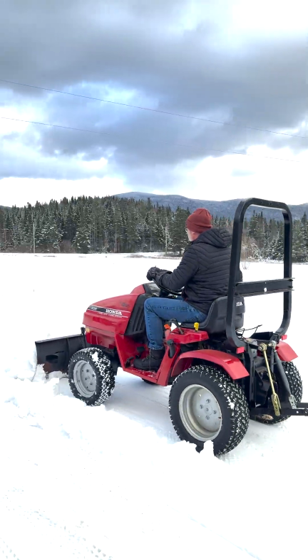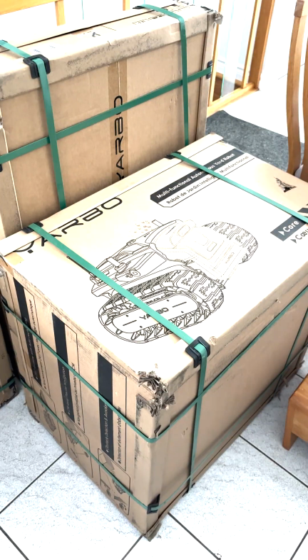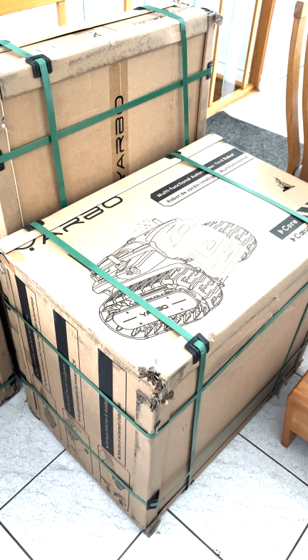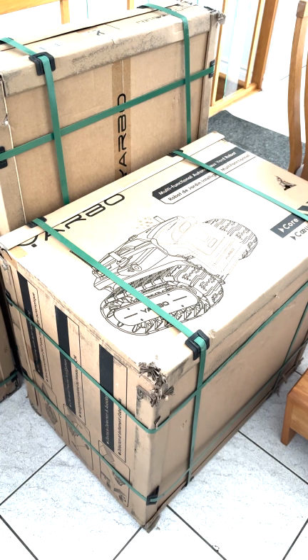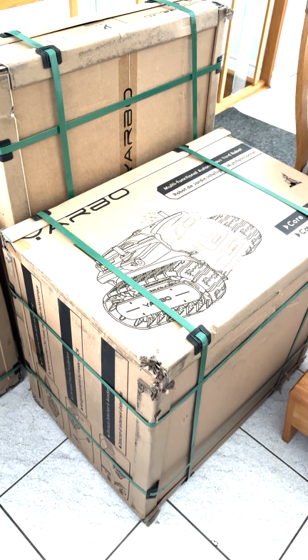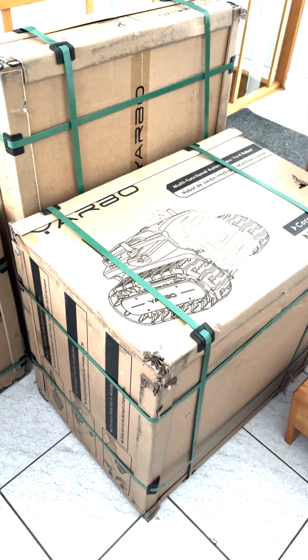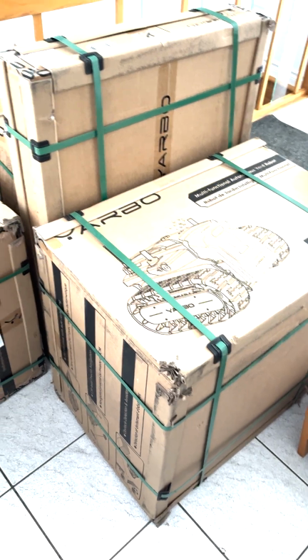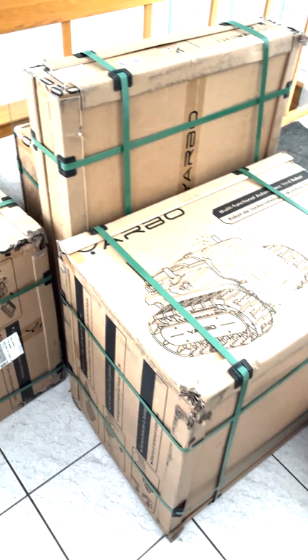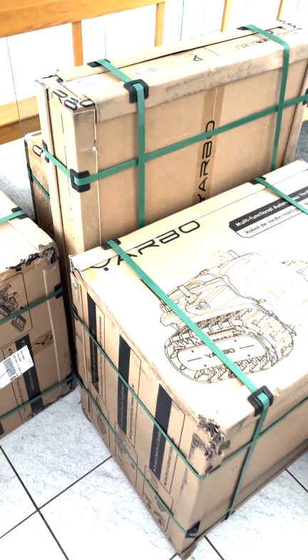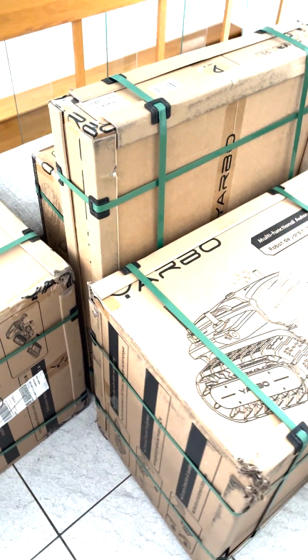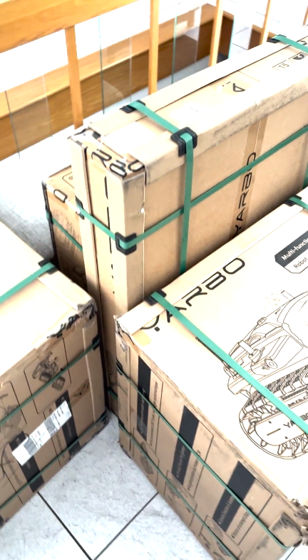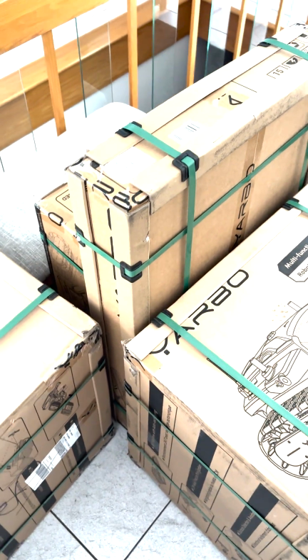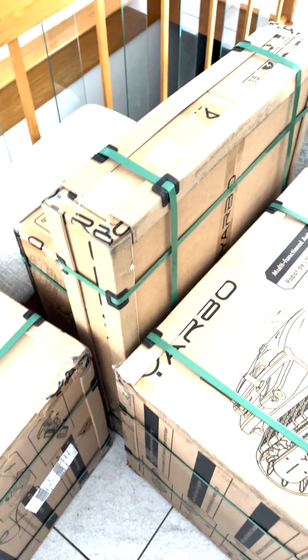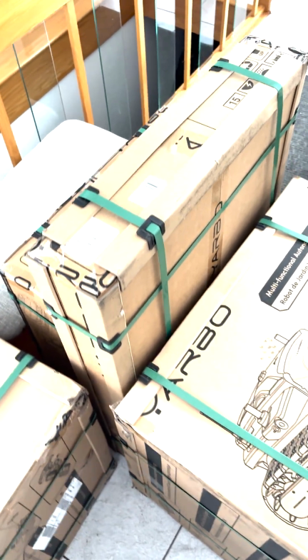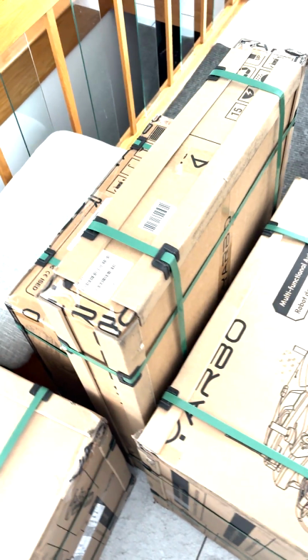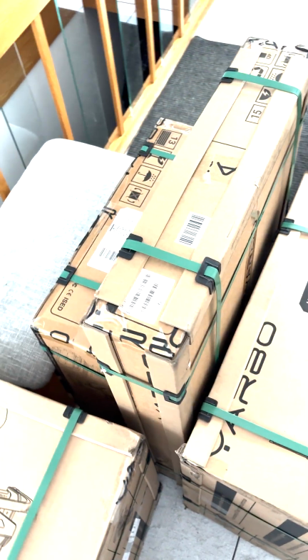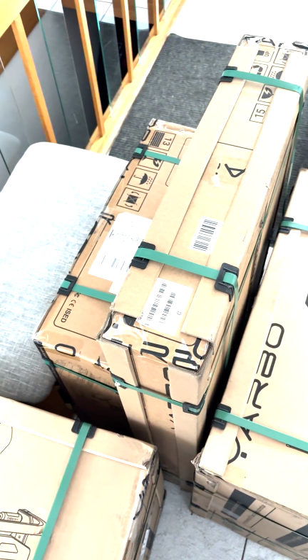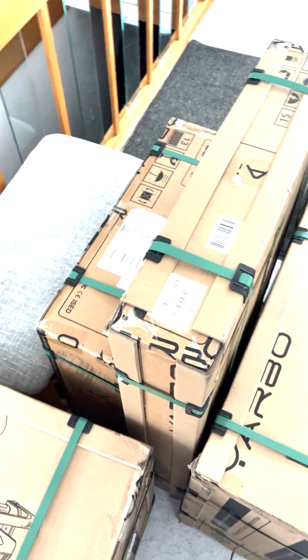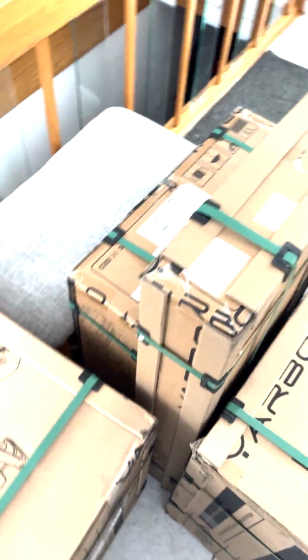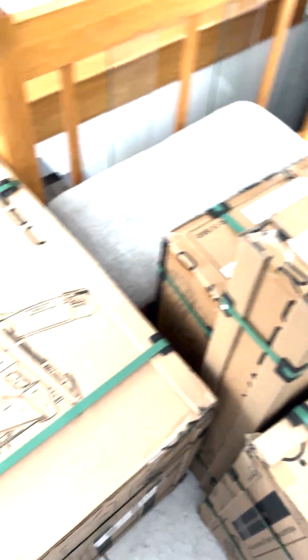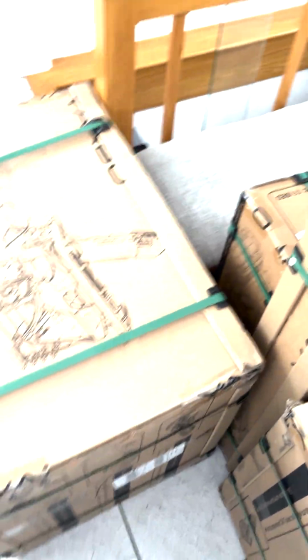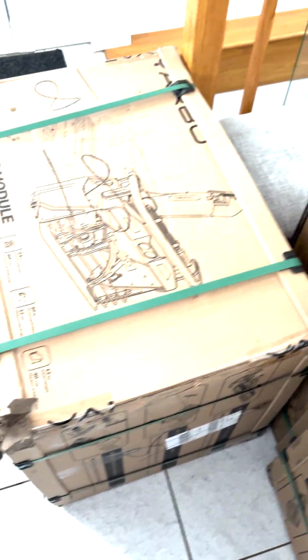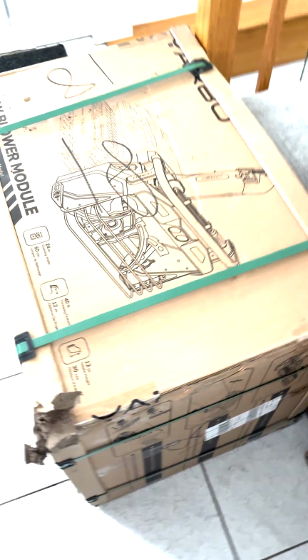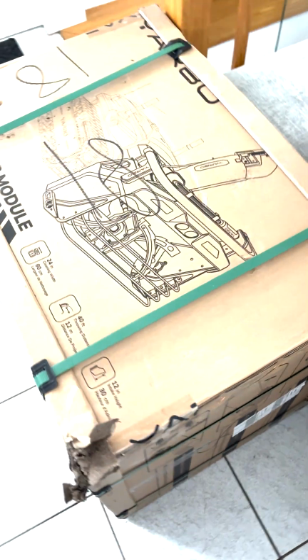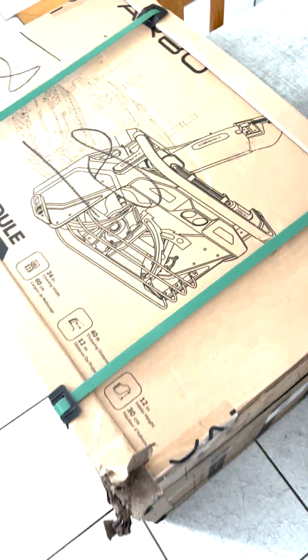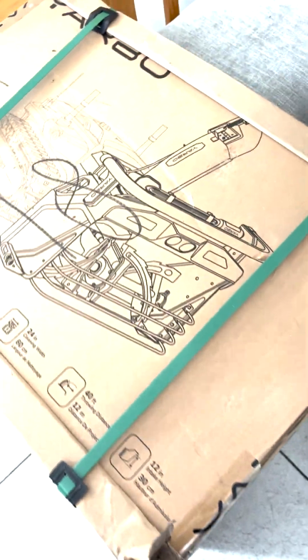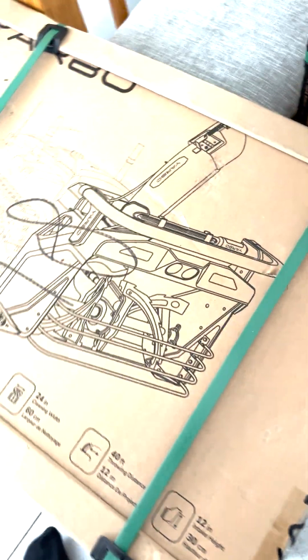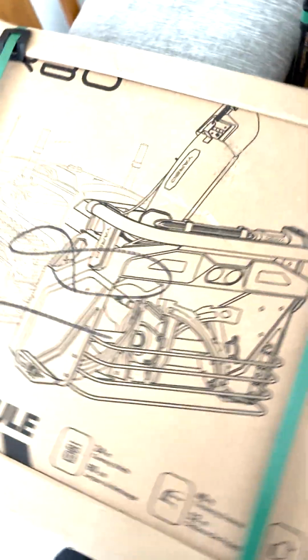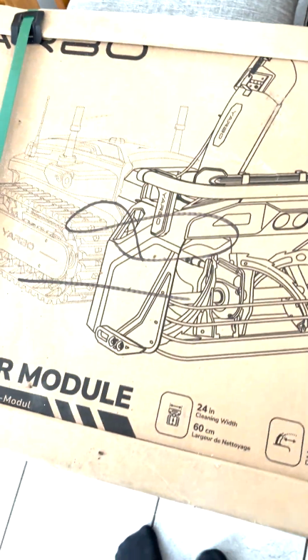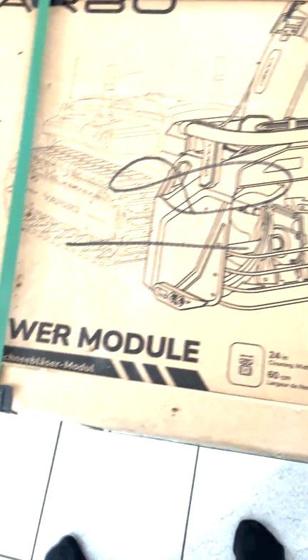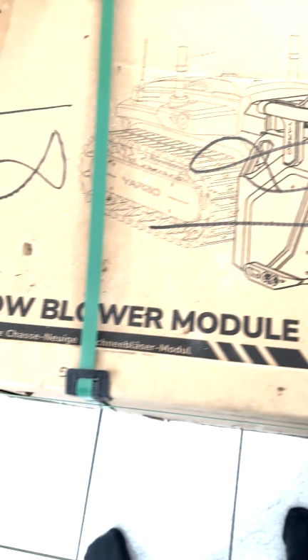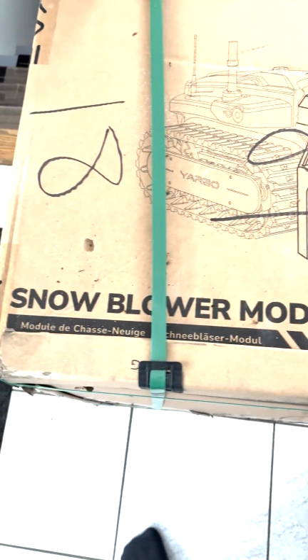Well, here it is — the Yarbo. Still in the box for now, but yes, we're going to have the chance to try it out. What's Yarbo? It's a robo snowblower. And not just that, it can do a bunch of other tasks depending on the modules.